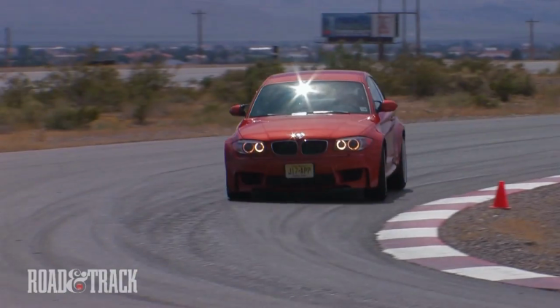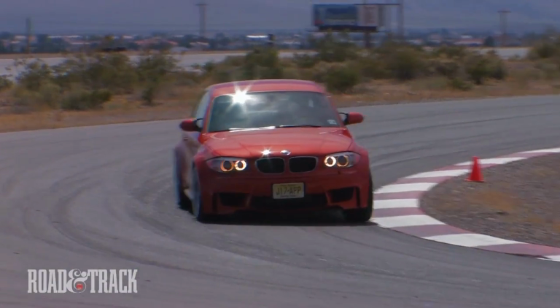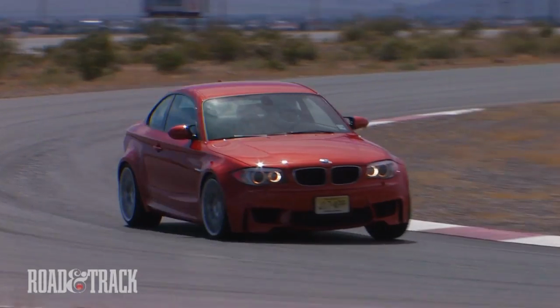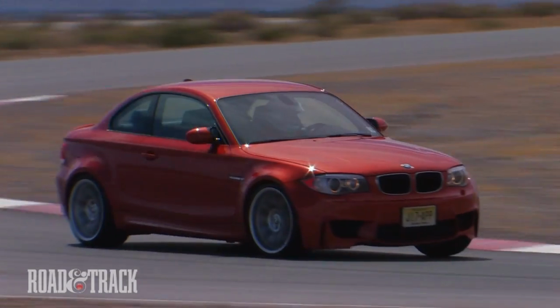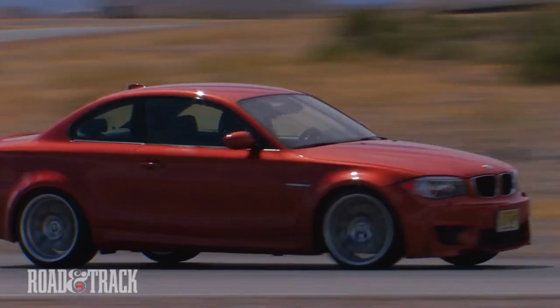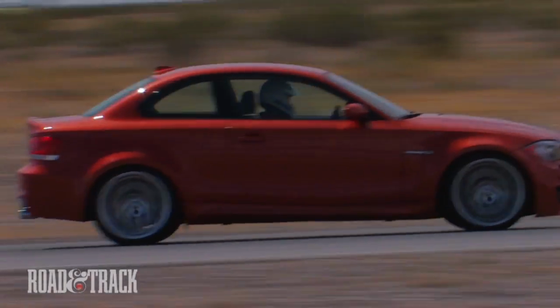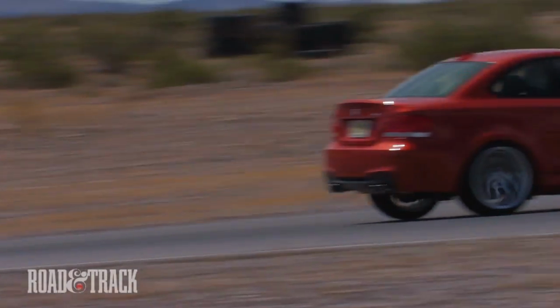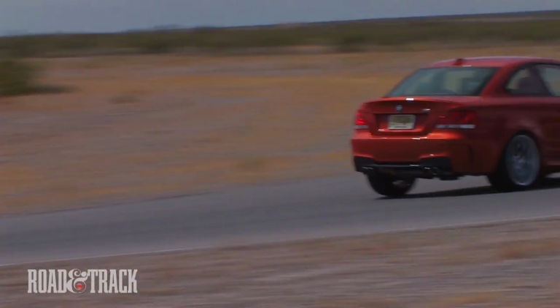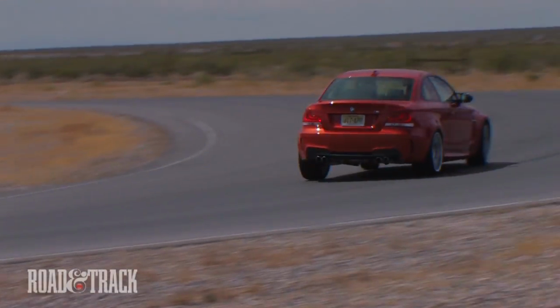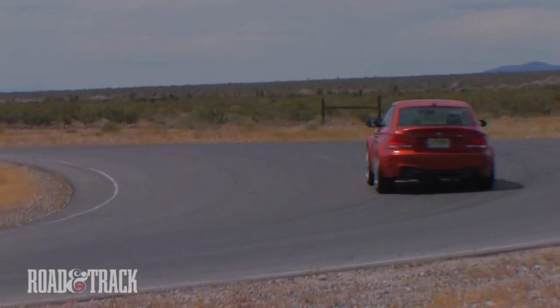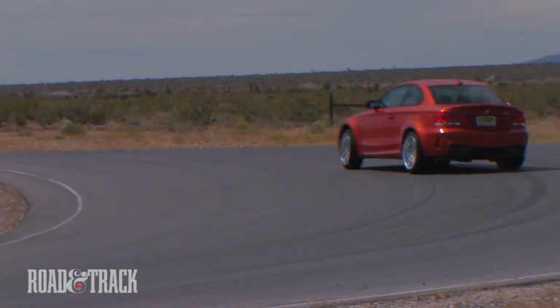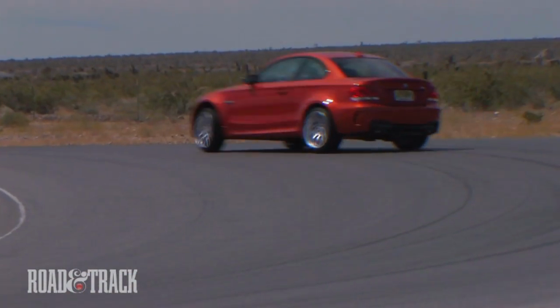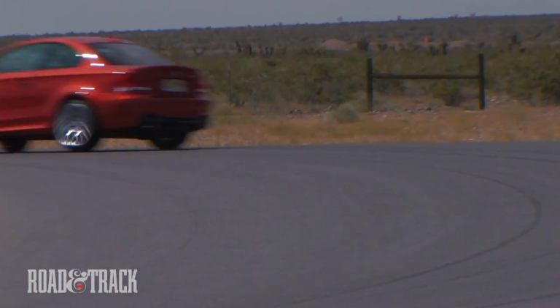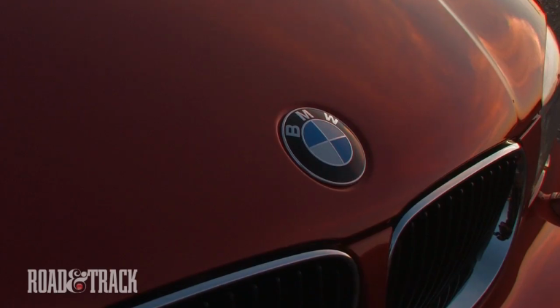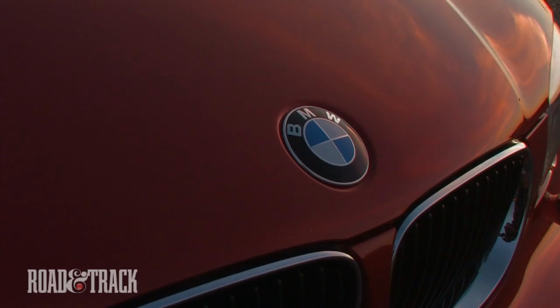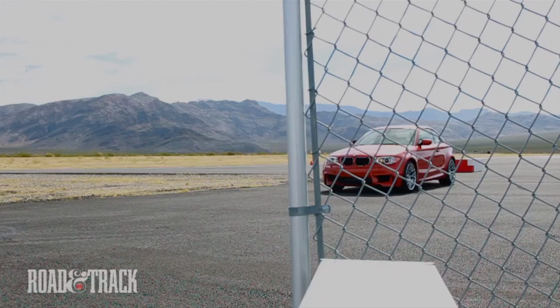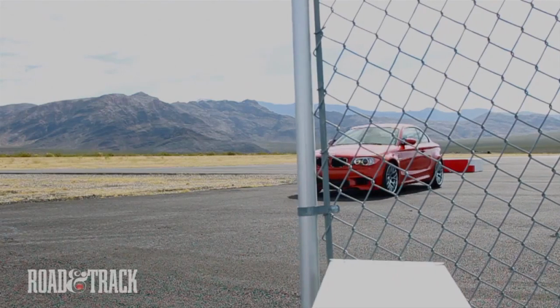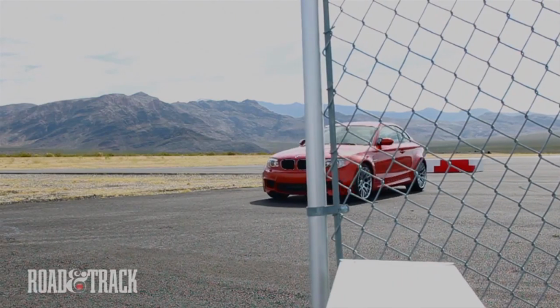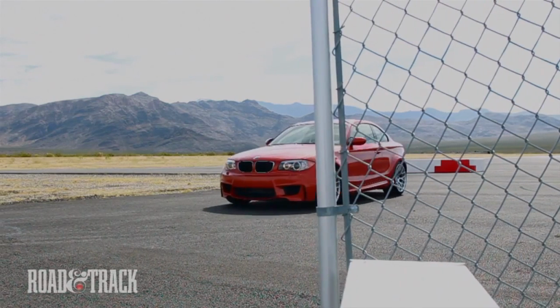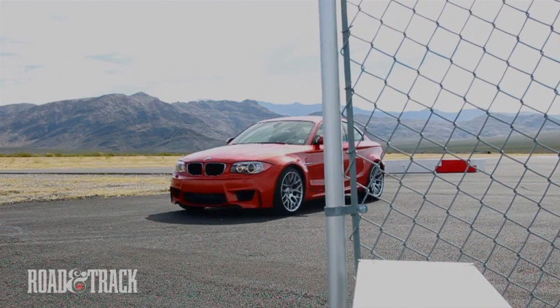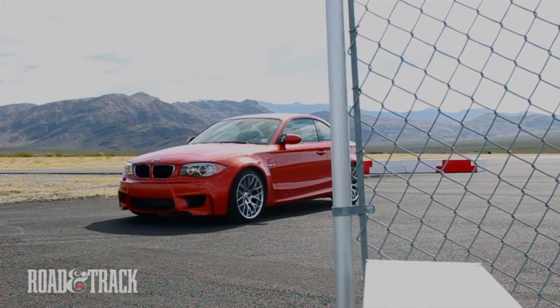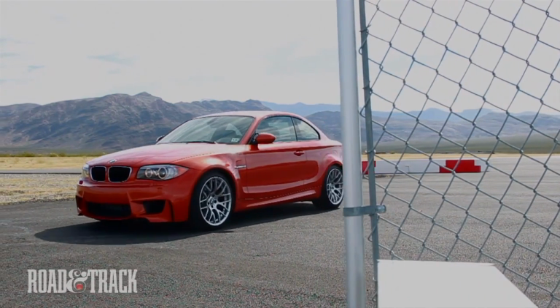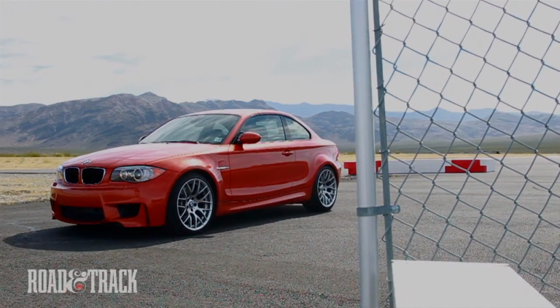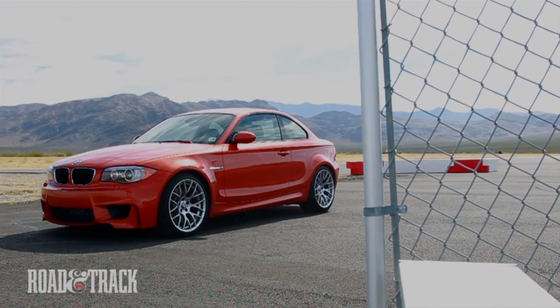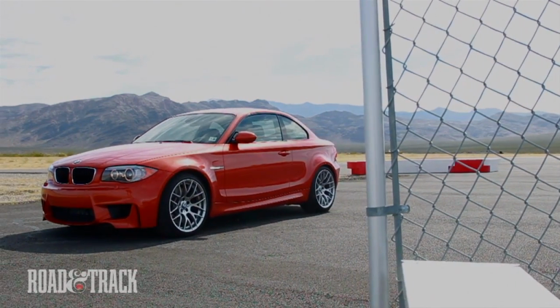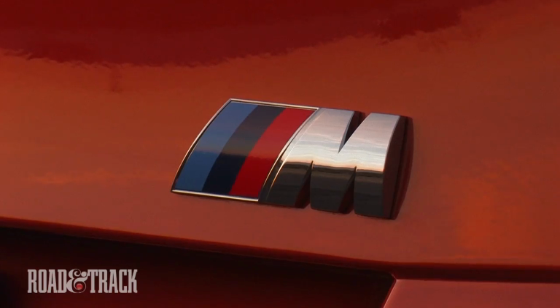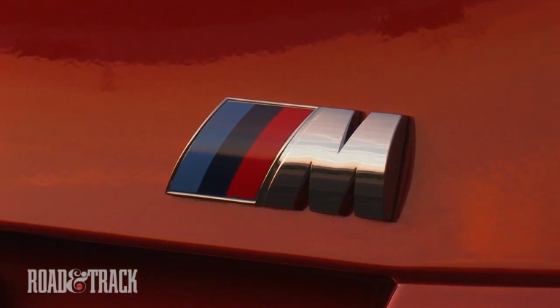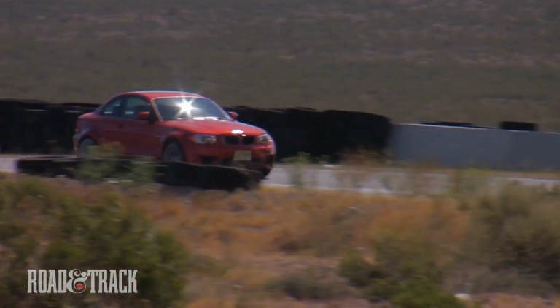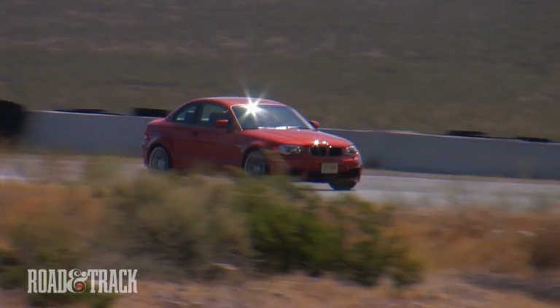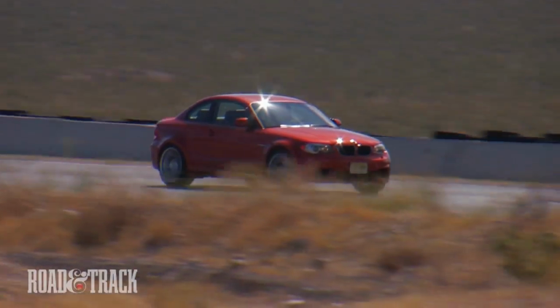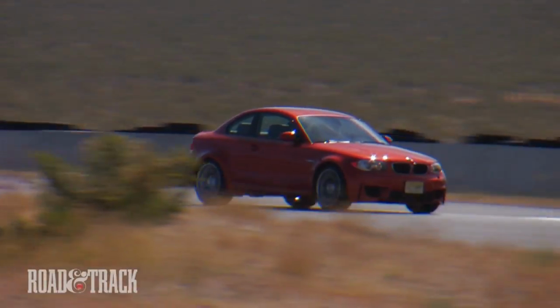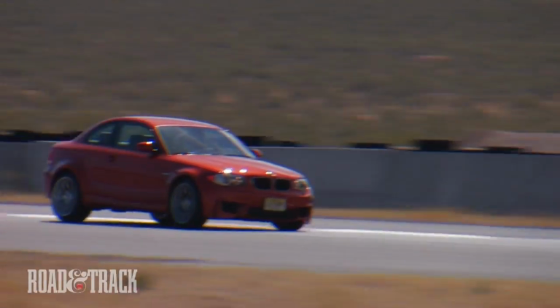BMW's M Division decided it would do us all a favor and make entry into the M Performance brand a little more affordable. Thus the 1 Series M Coupe was born, borrowing much of its high-performance hardware from the M3, while receiving a few special parts of its own.